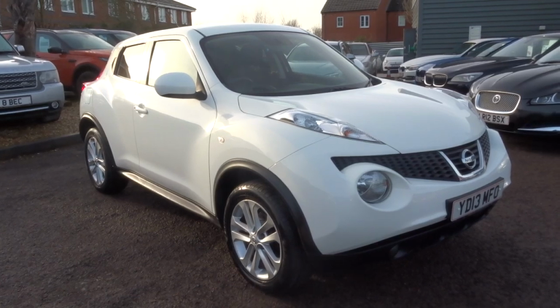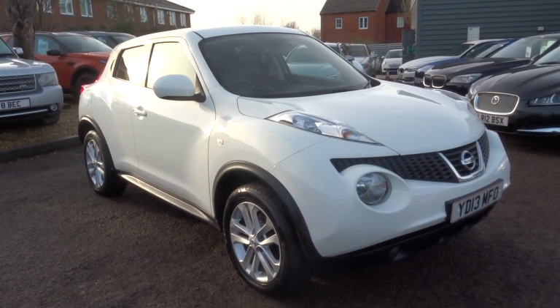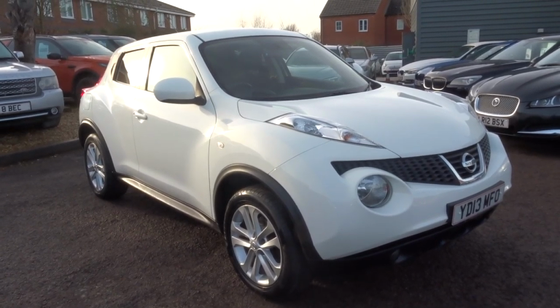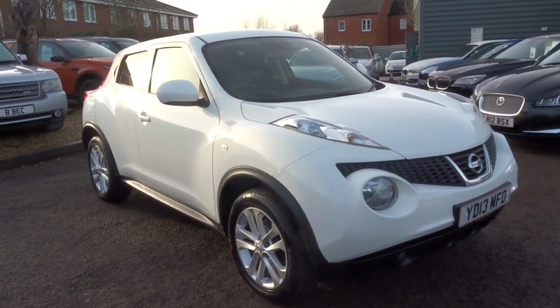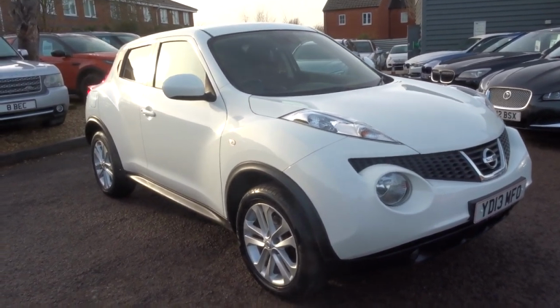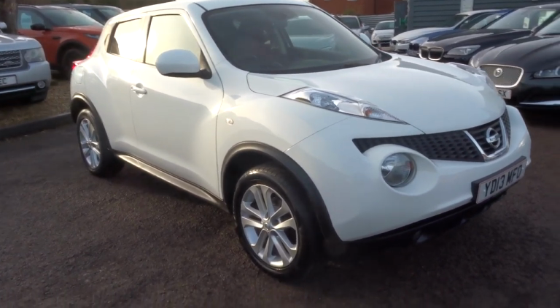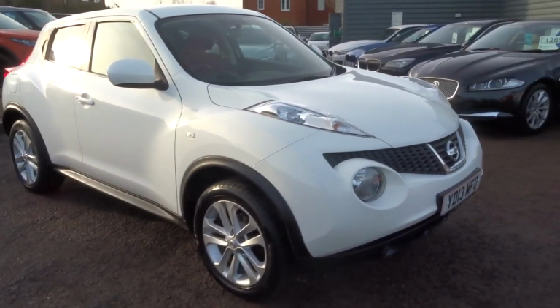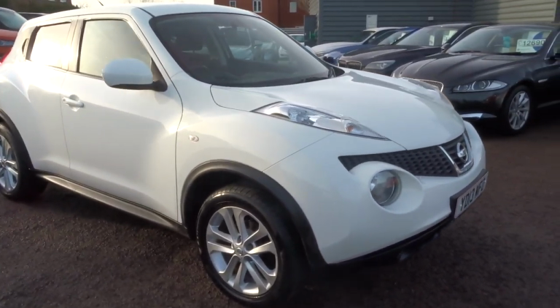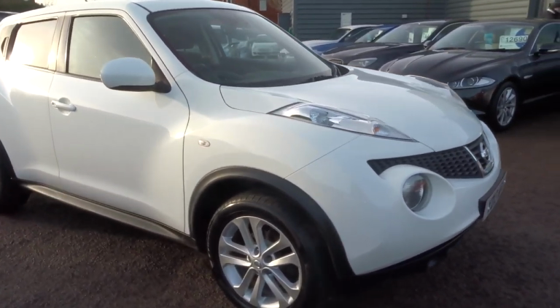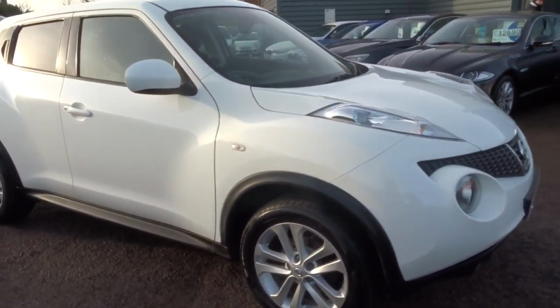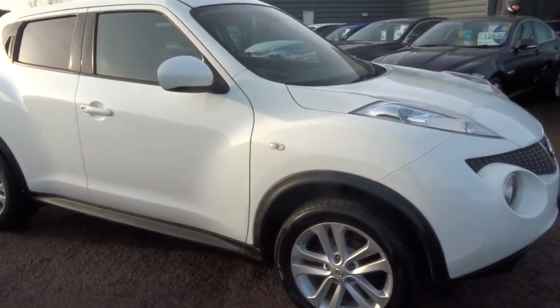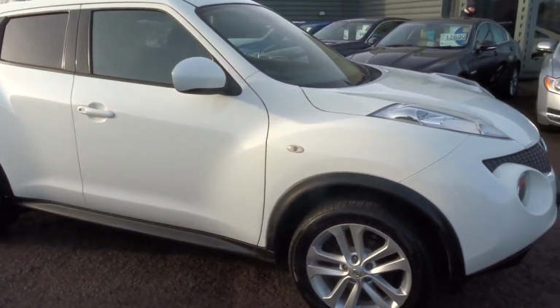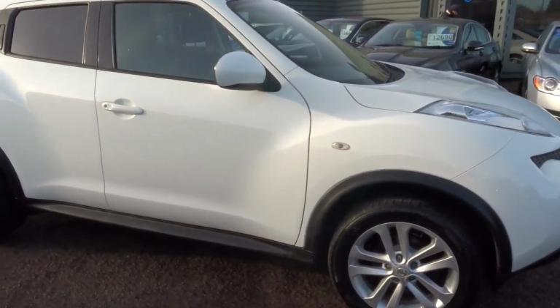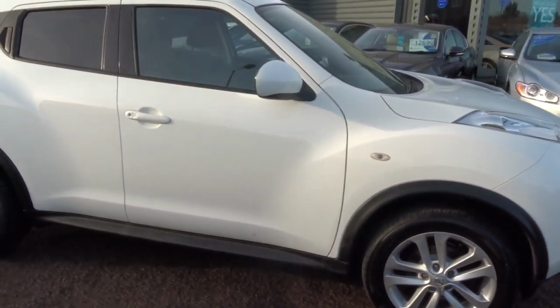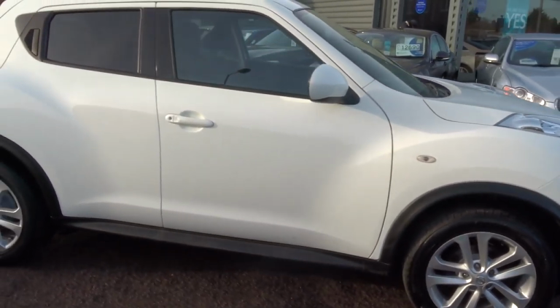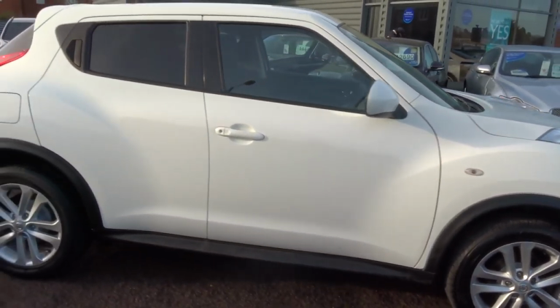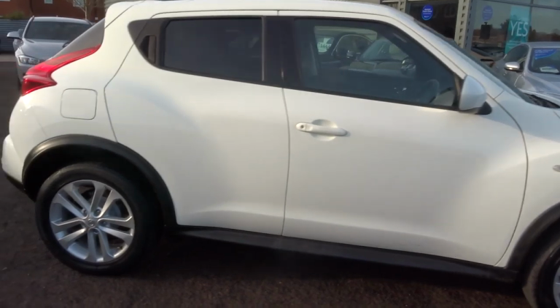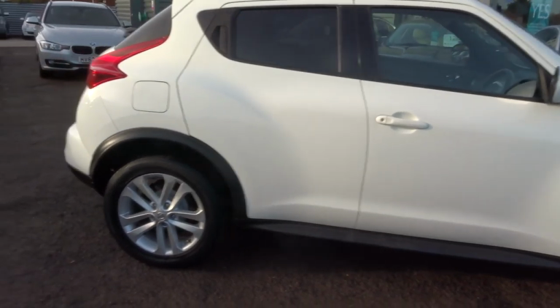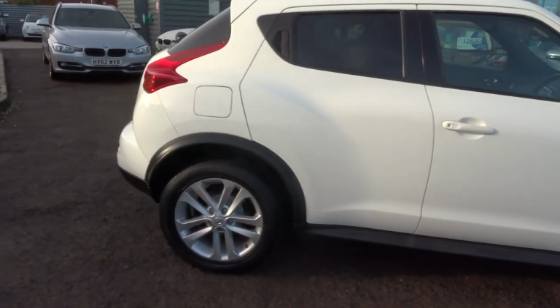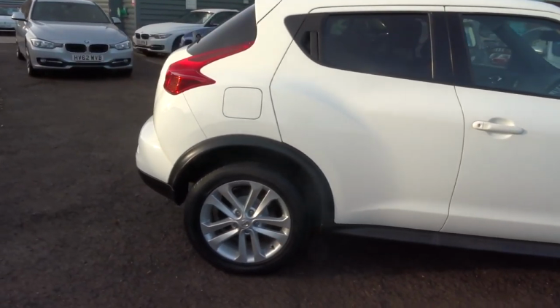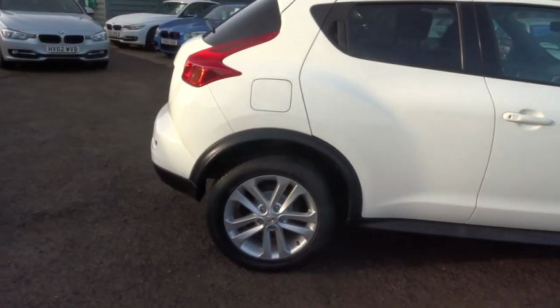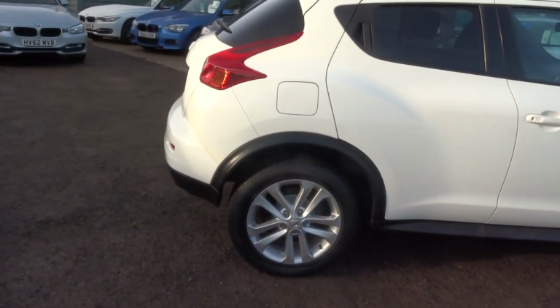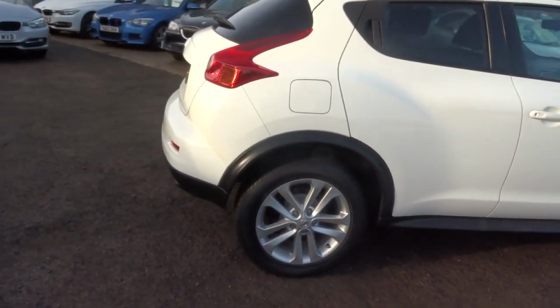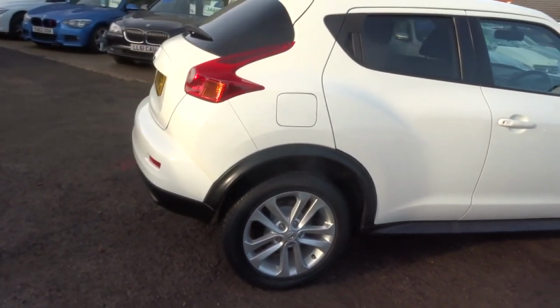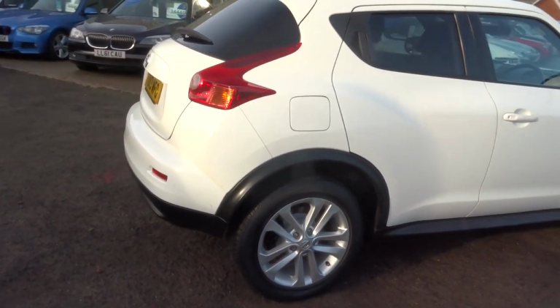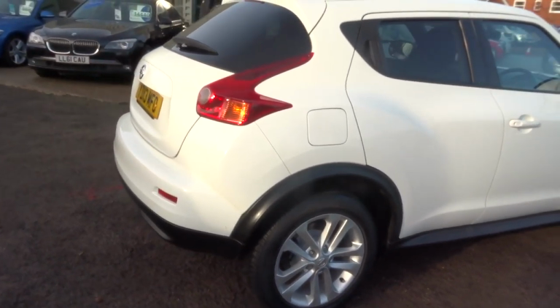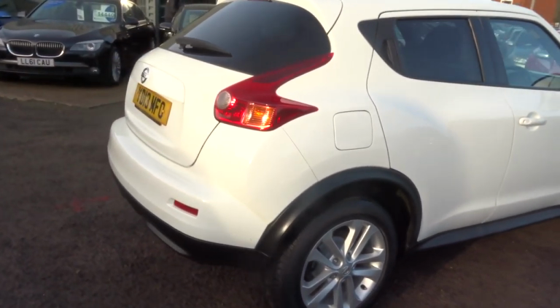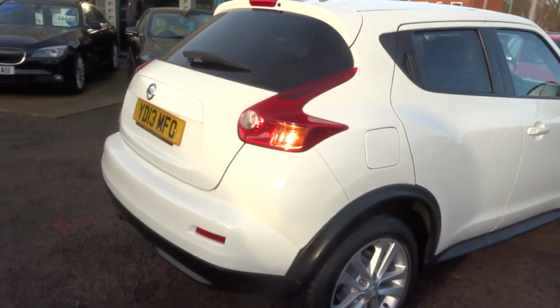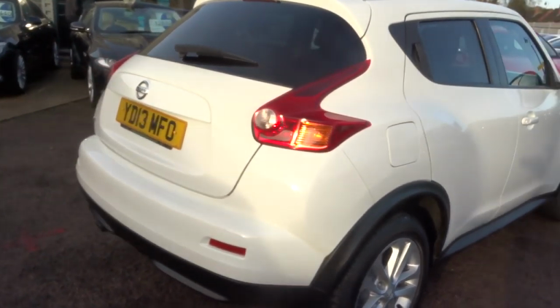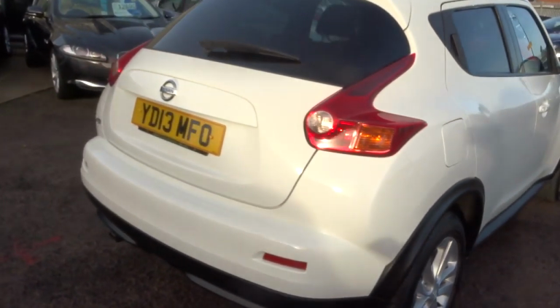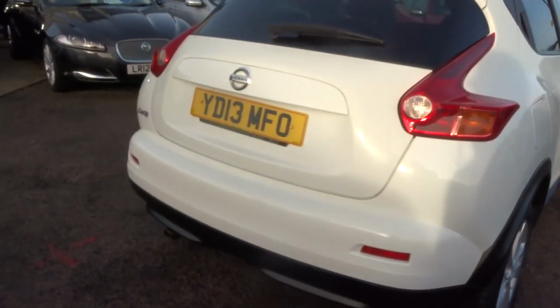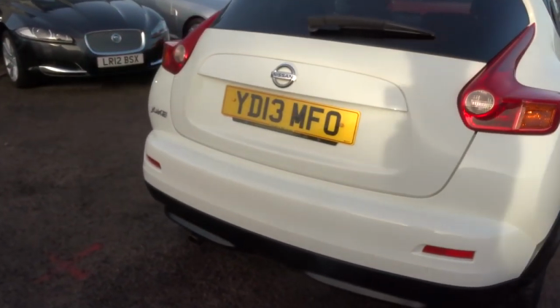Welcome to Country Car, my name's Tom. Here we have a lovely Nissan Juke in a lovely bright colour. I'm going to give you a walk around the car and show a few of the features and the condition.